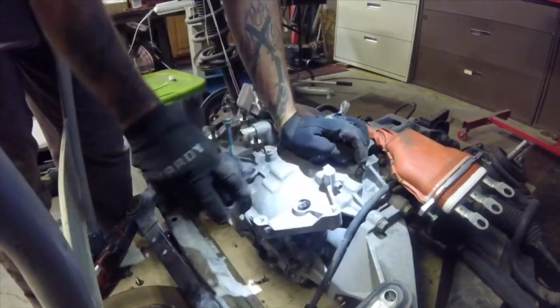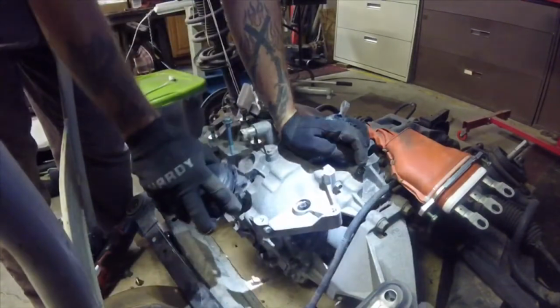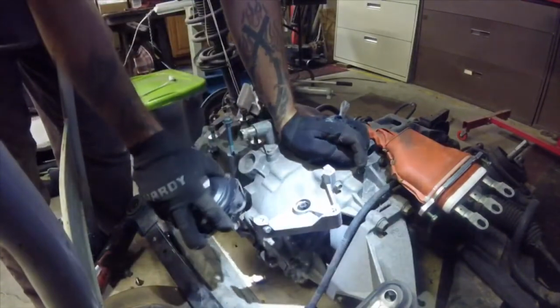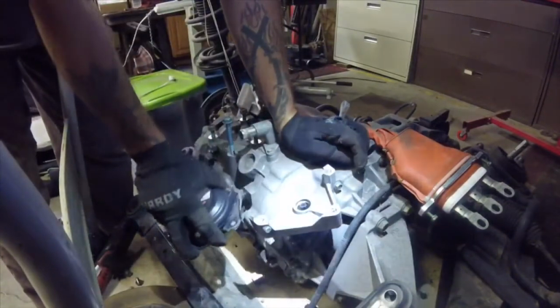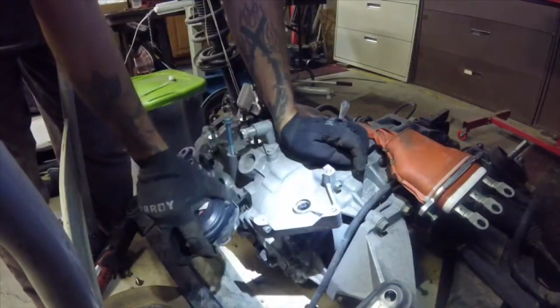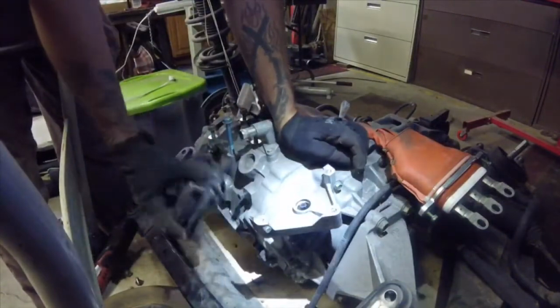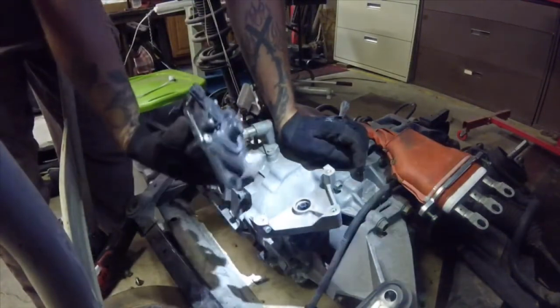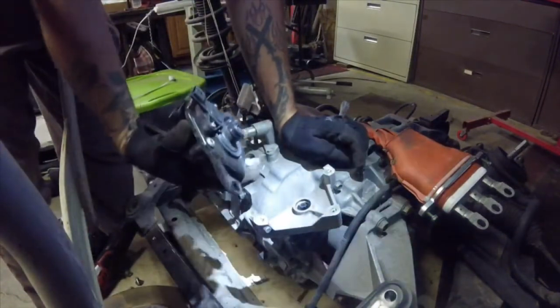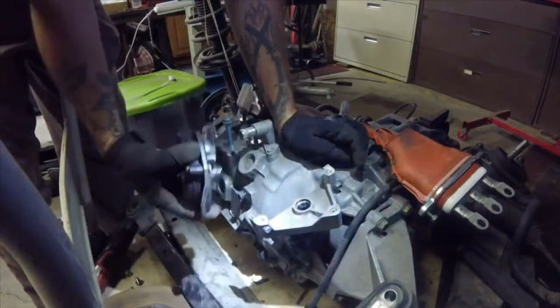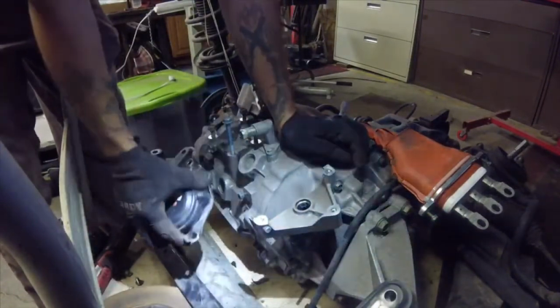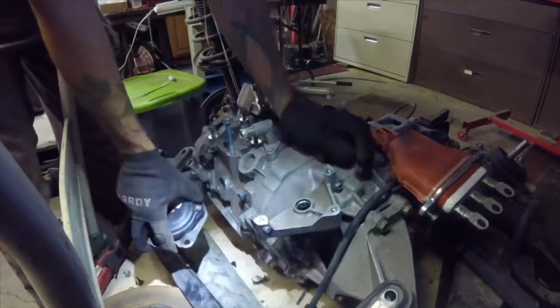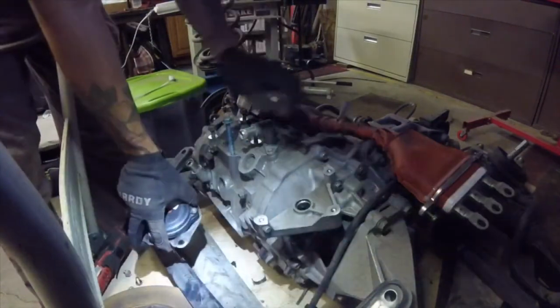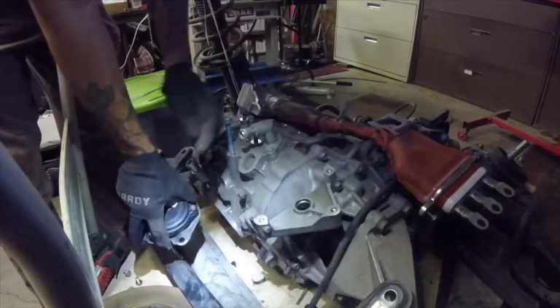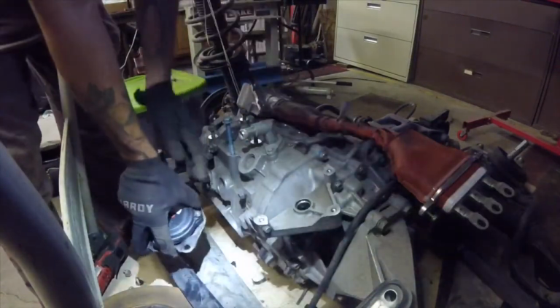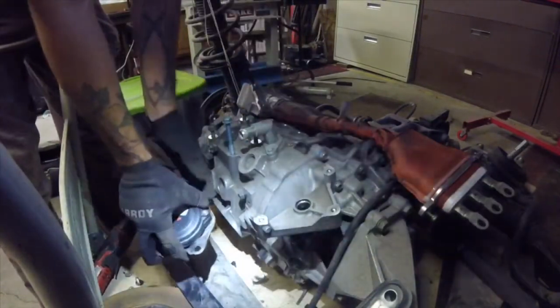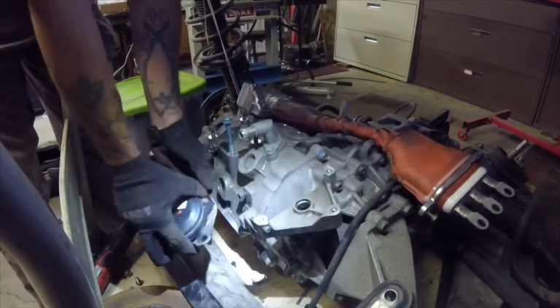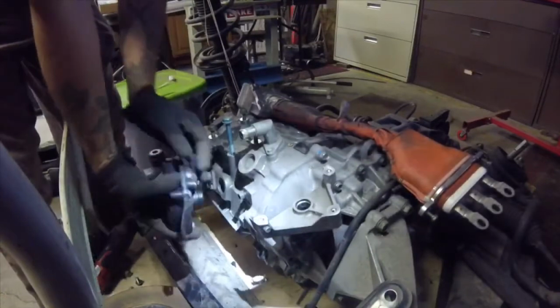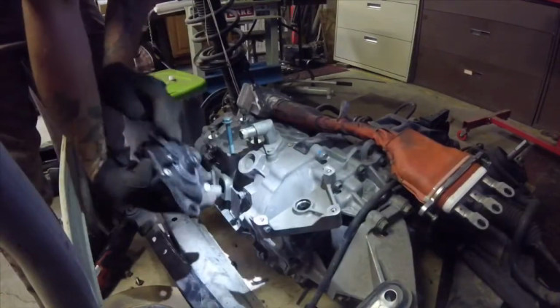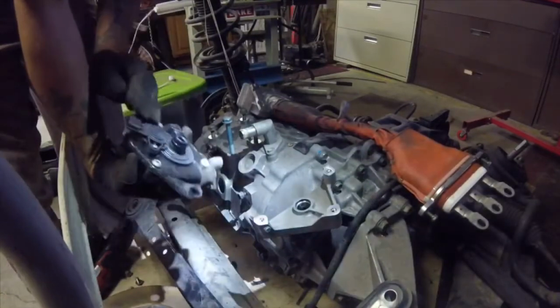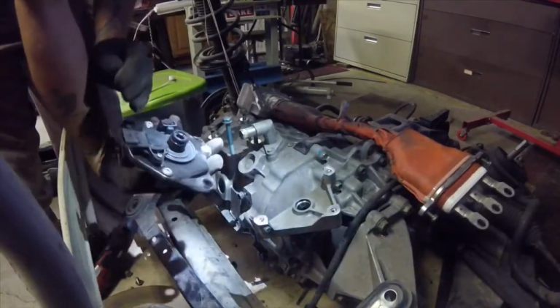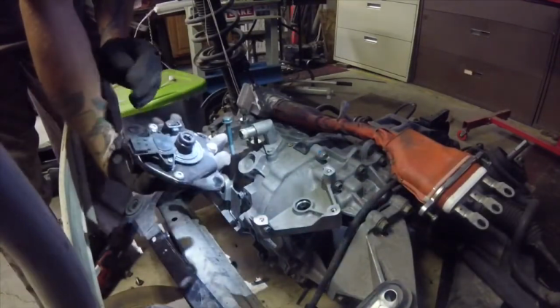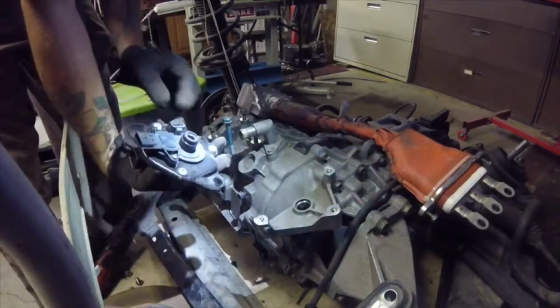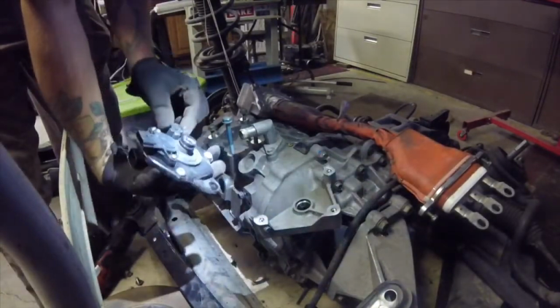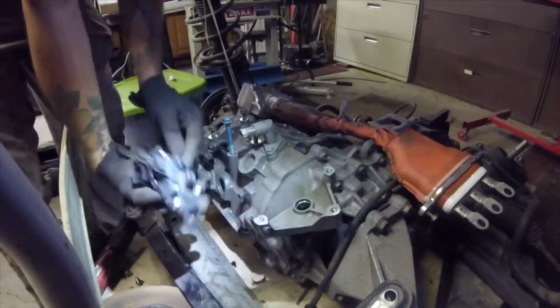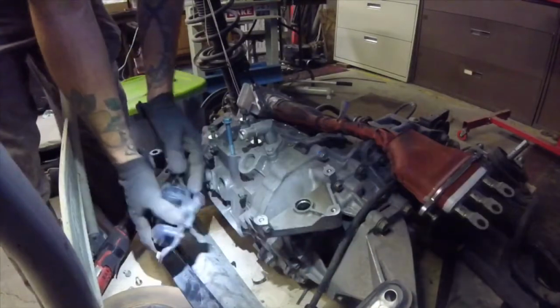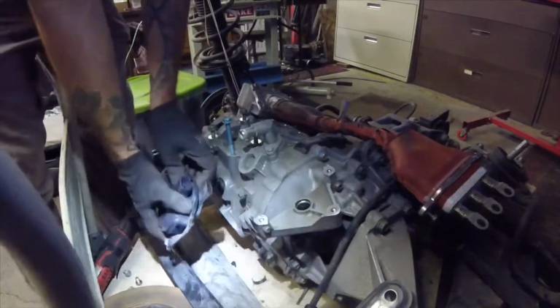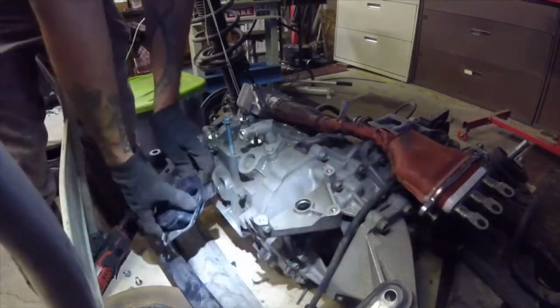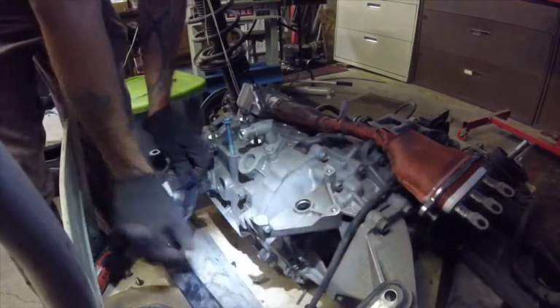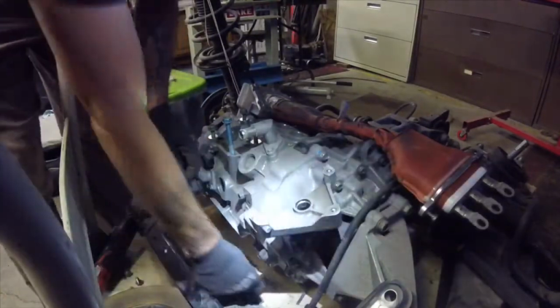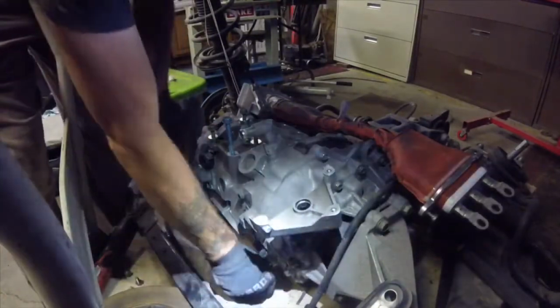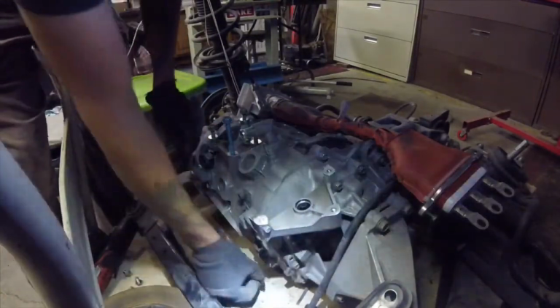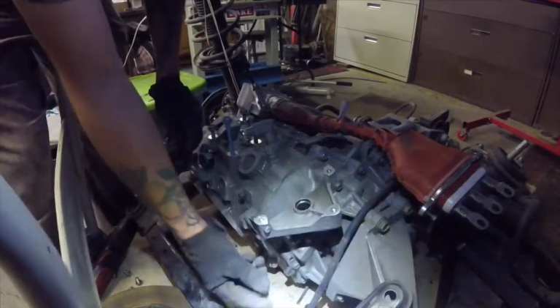The motor has a few bolts then pulls straight up. On the bottom, make sure to mark the motor actuator position with some paint so it's easier to reinstall.